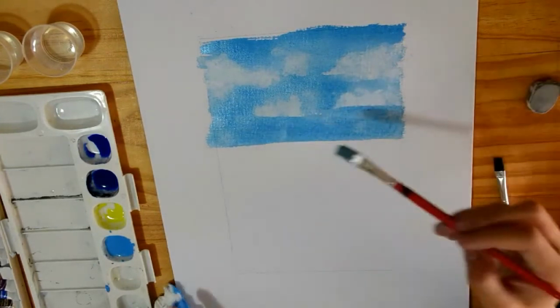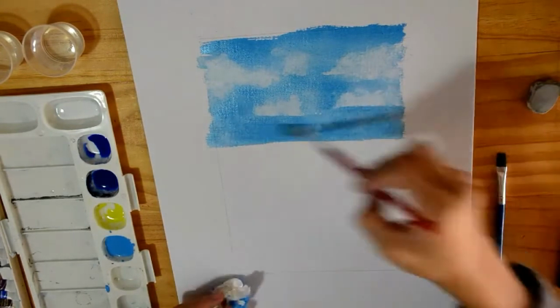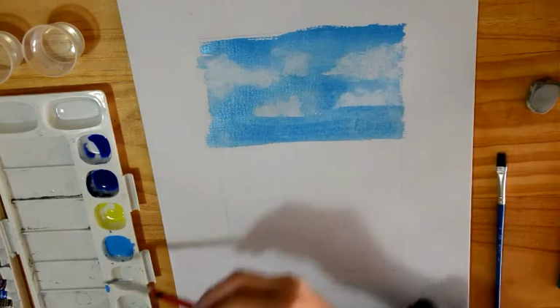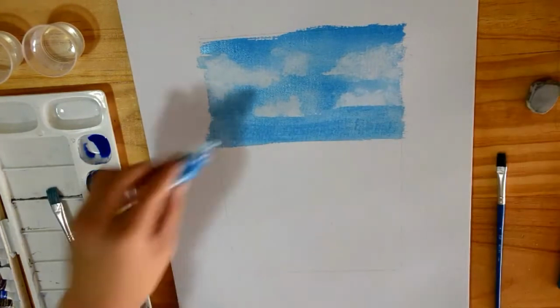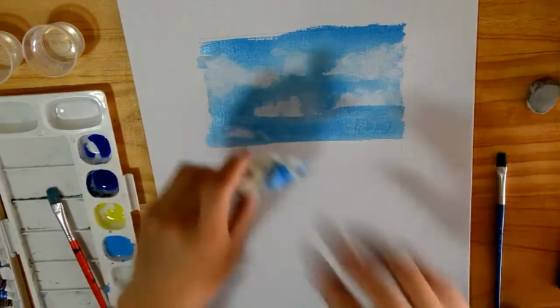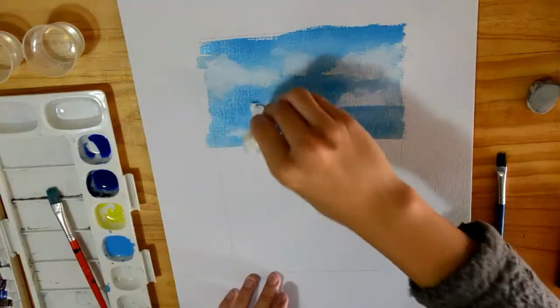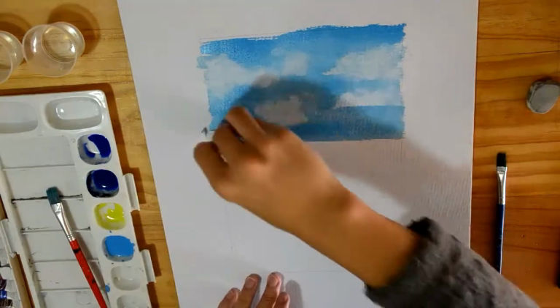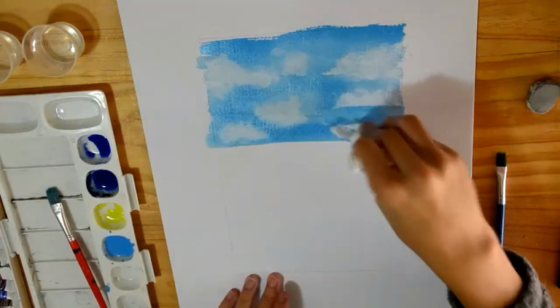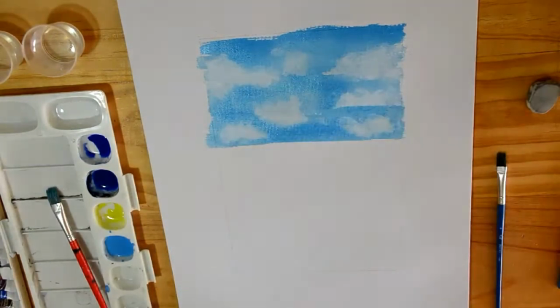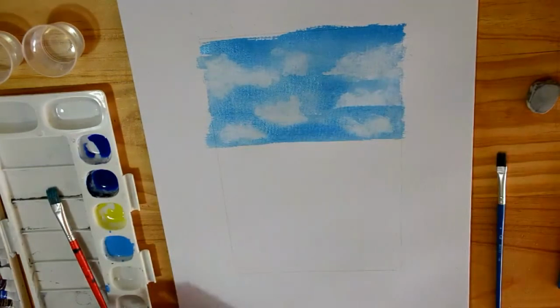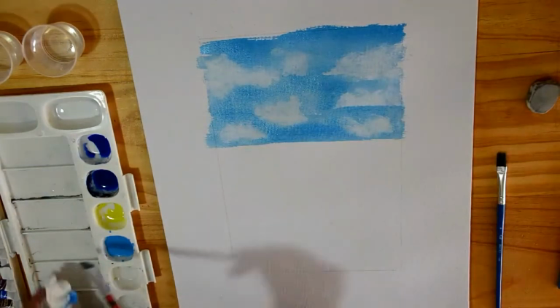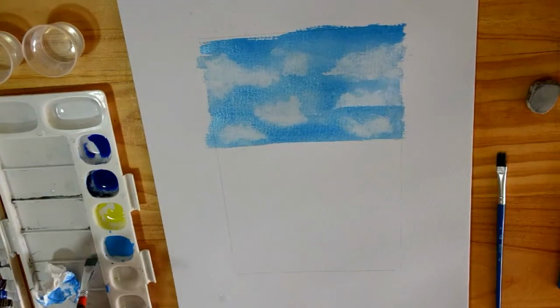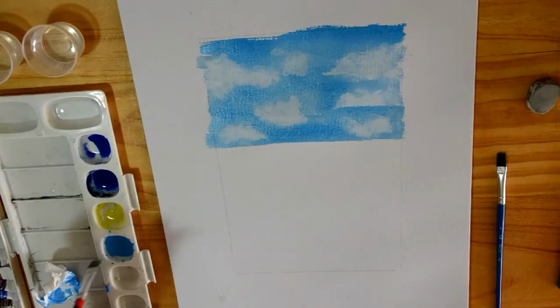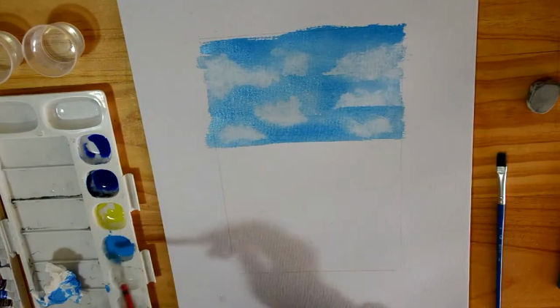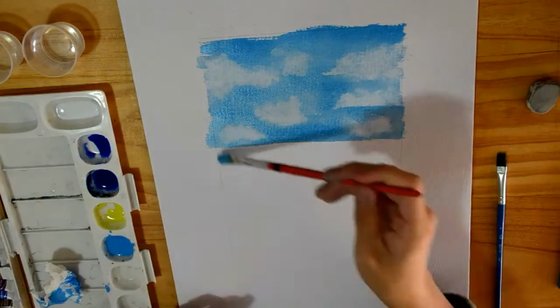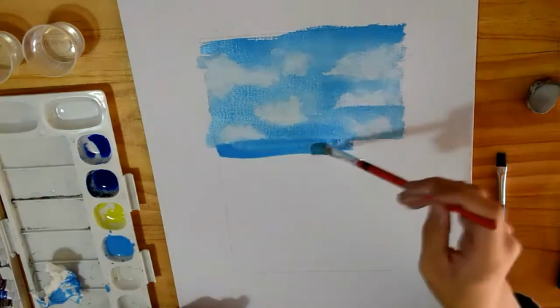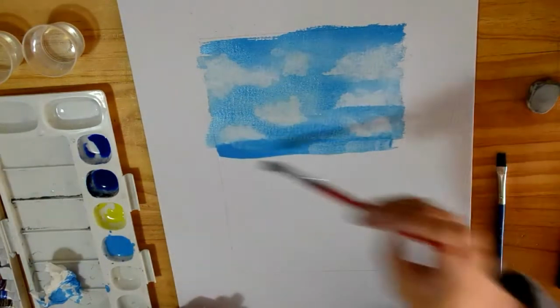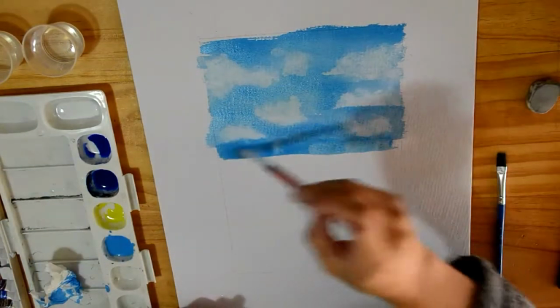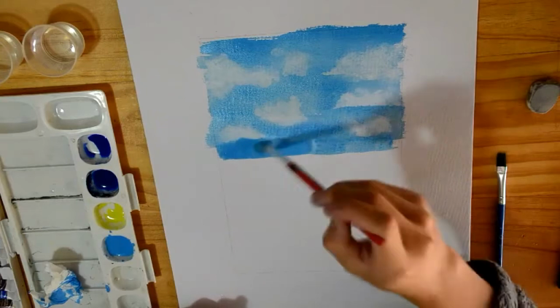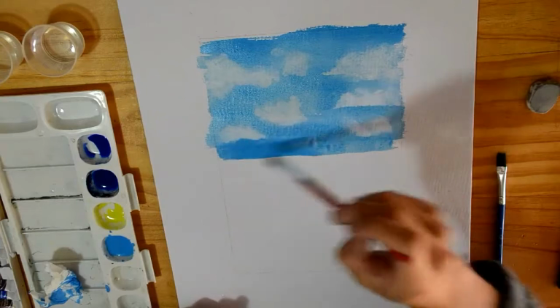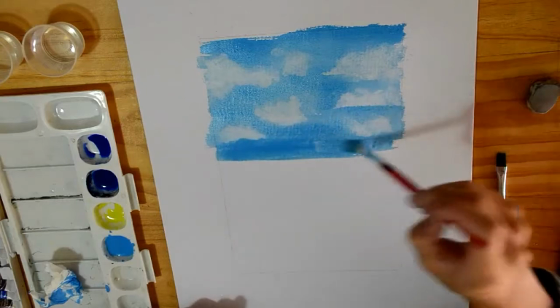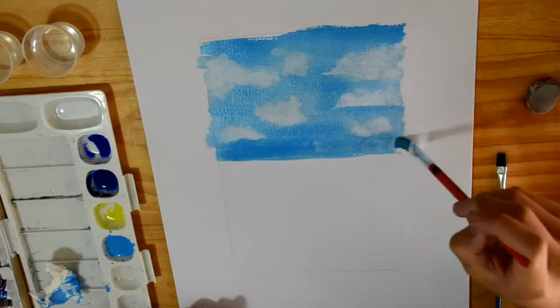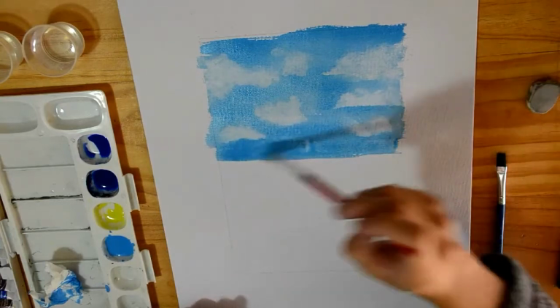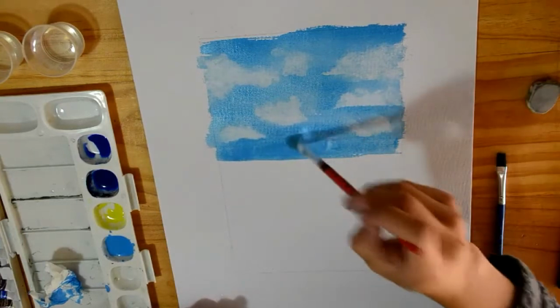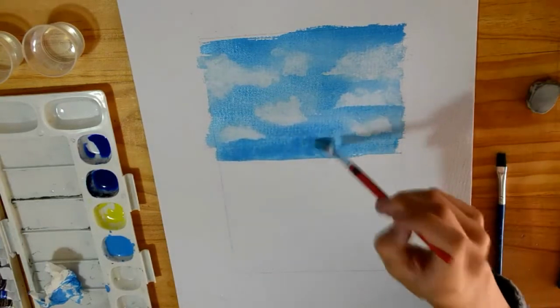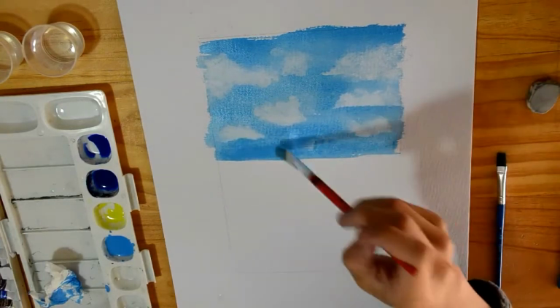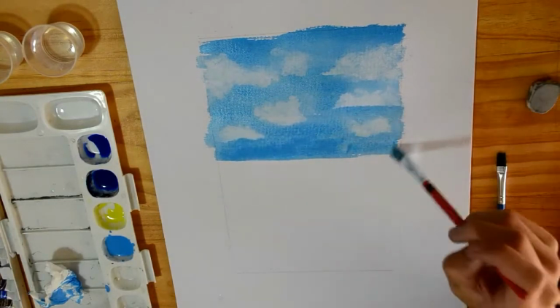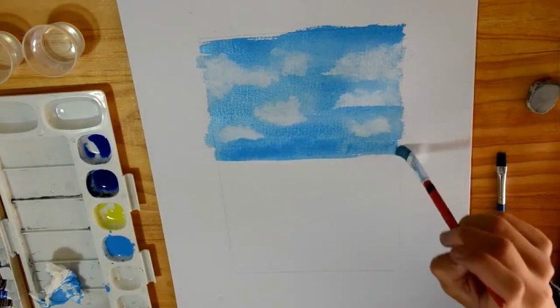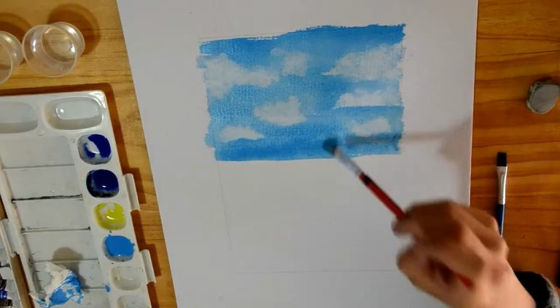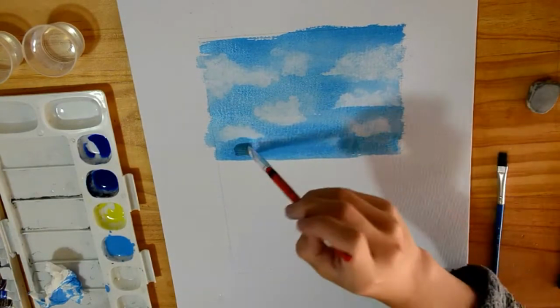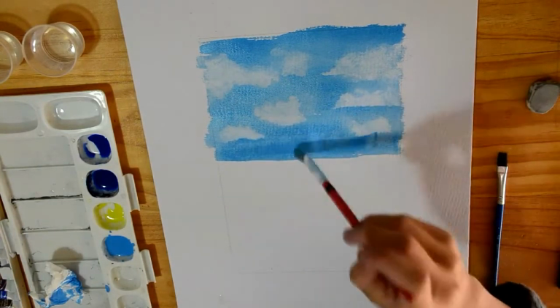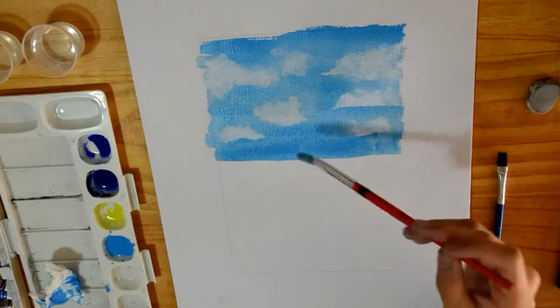As you can see, I've just layered the paint onto the page. And while it's still wet, I've used a tissue to remove some of the layers to create a nice cloud effect.